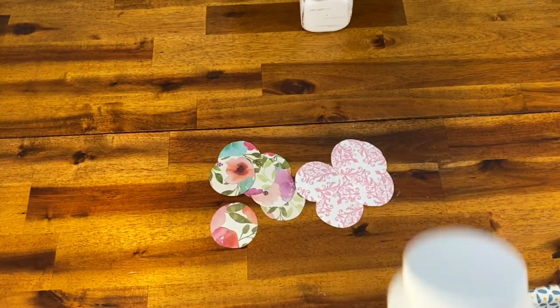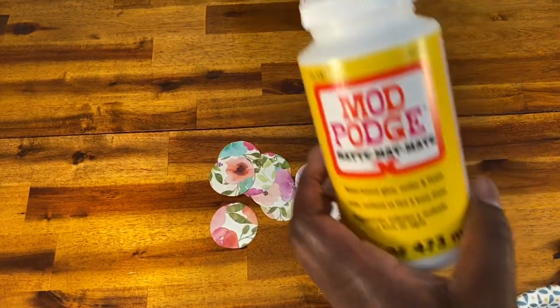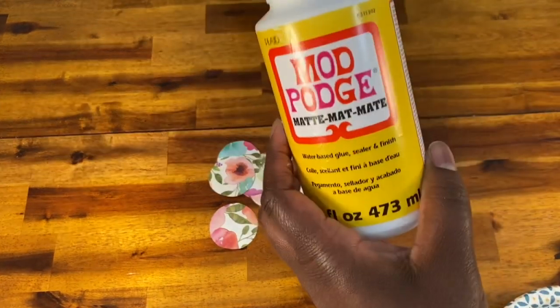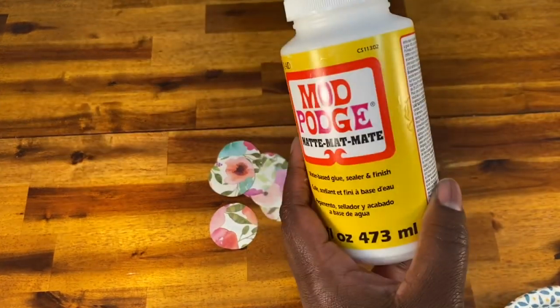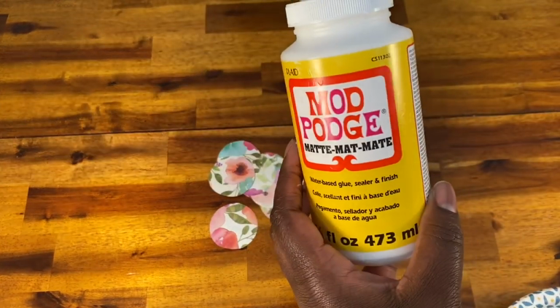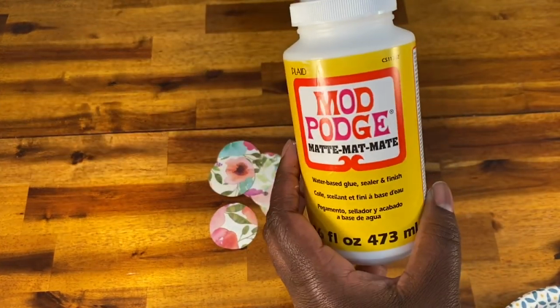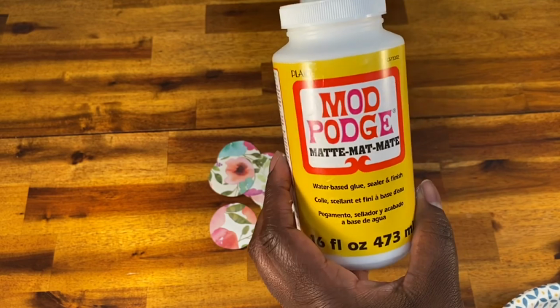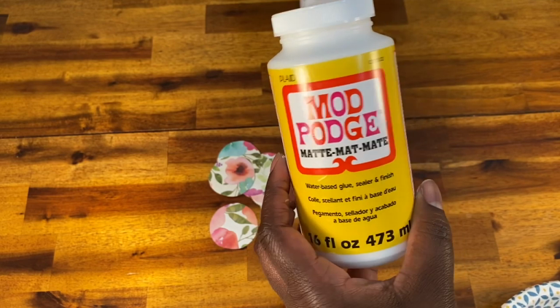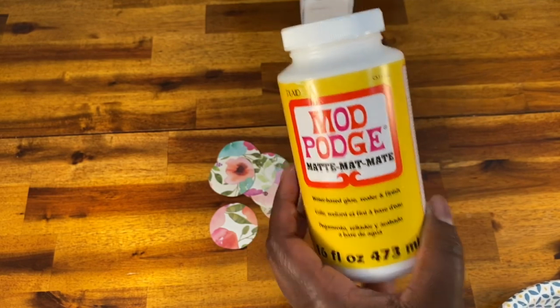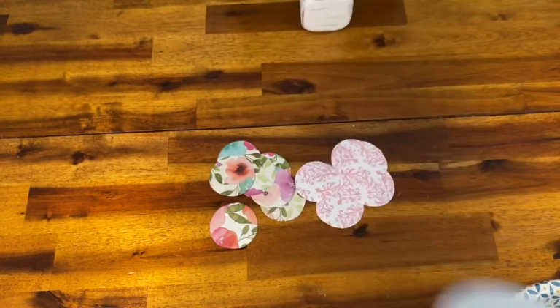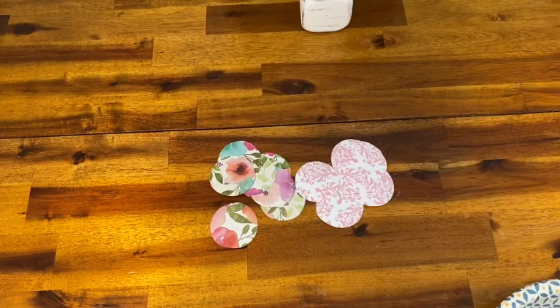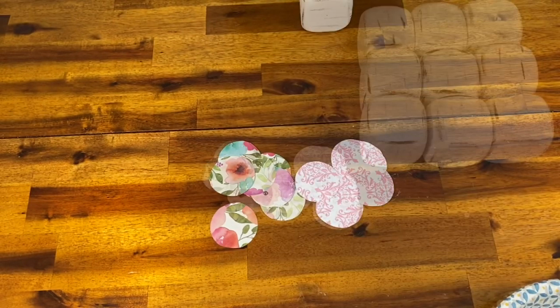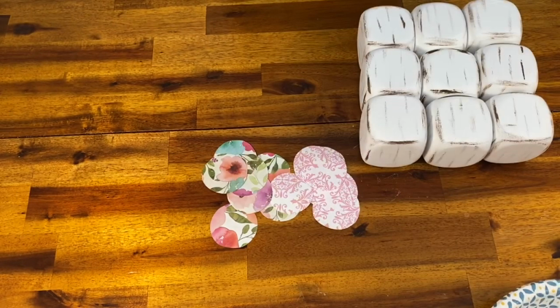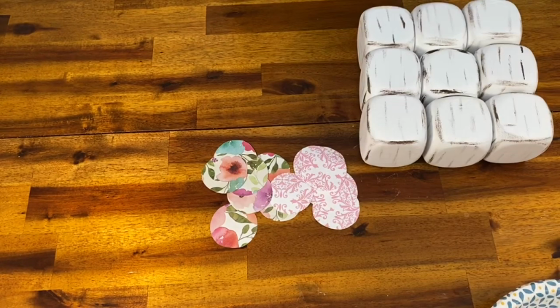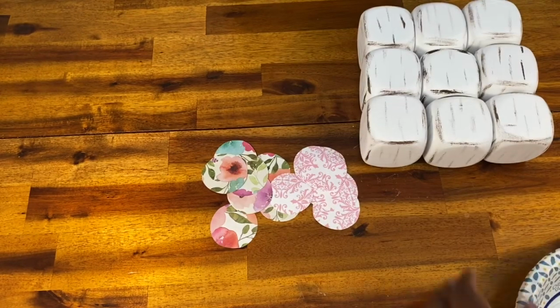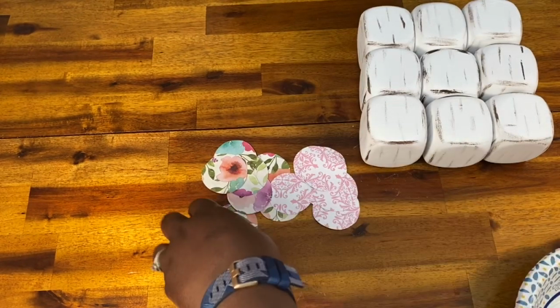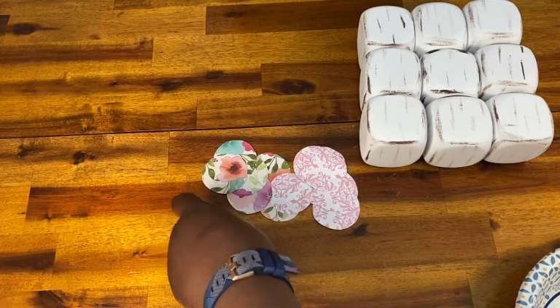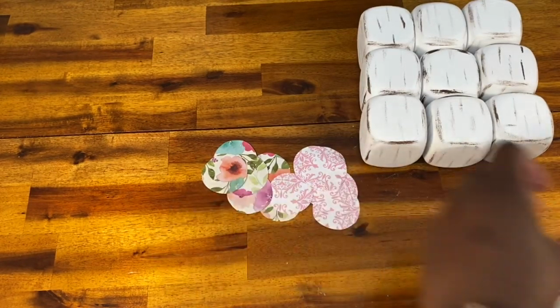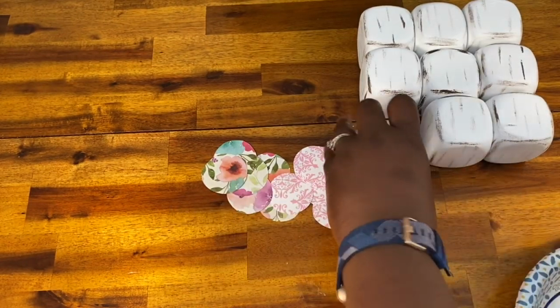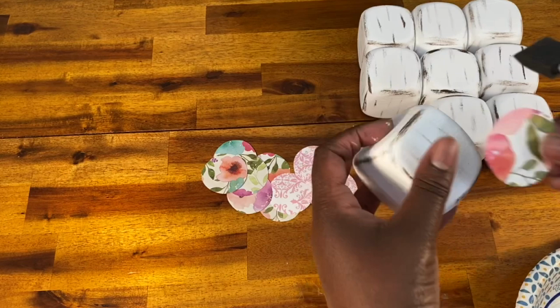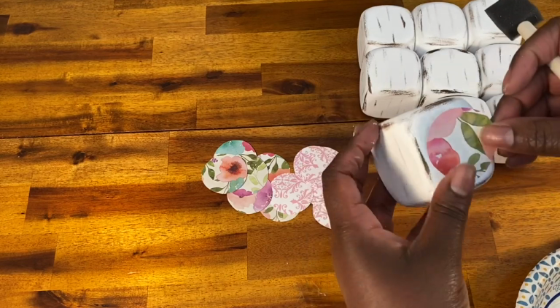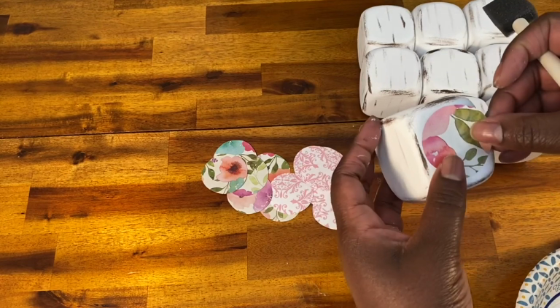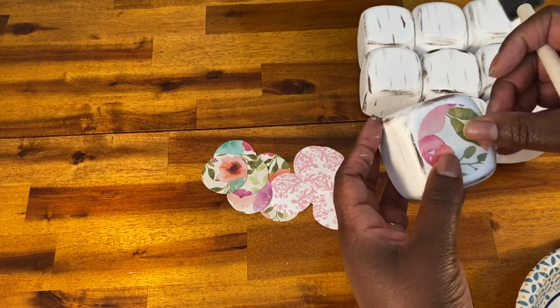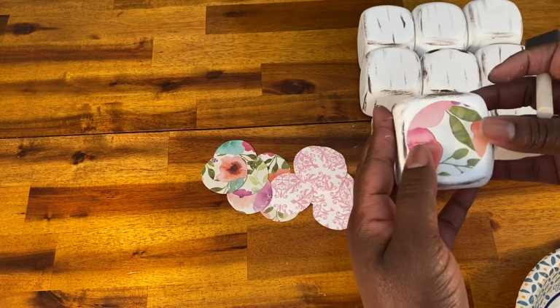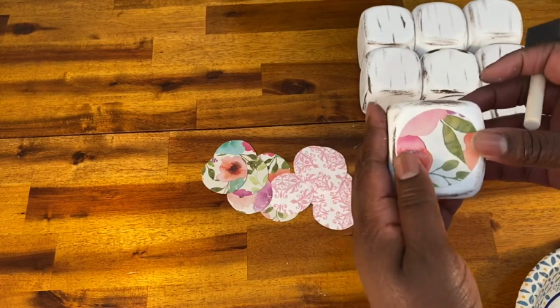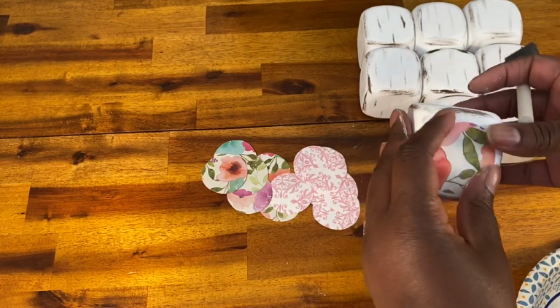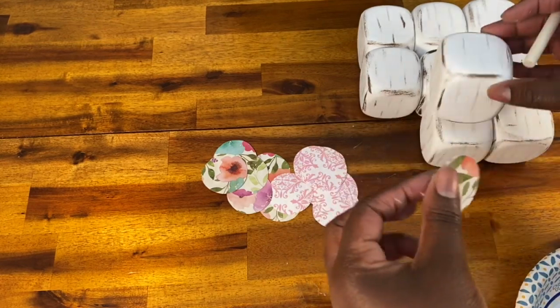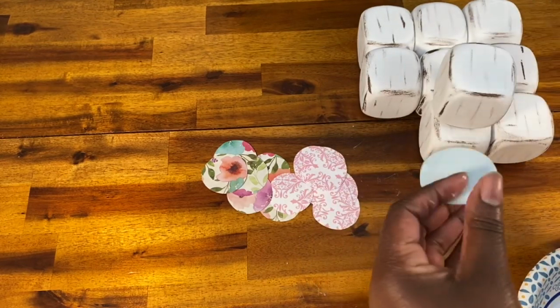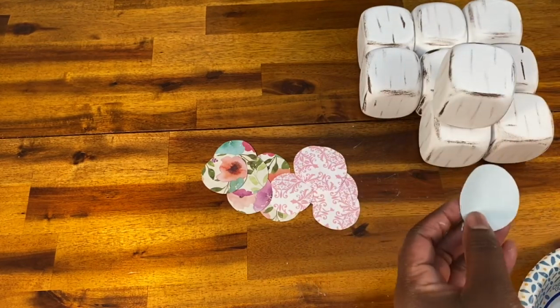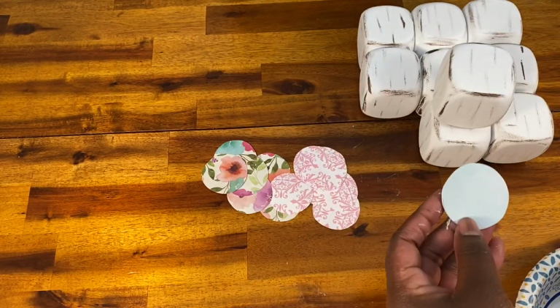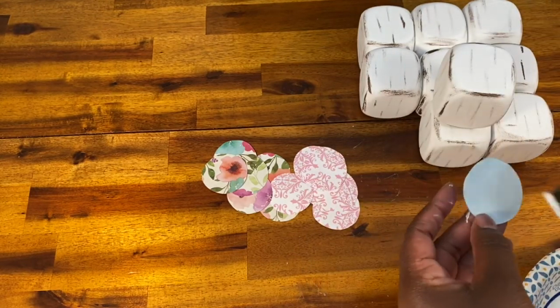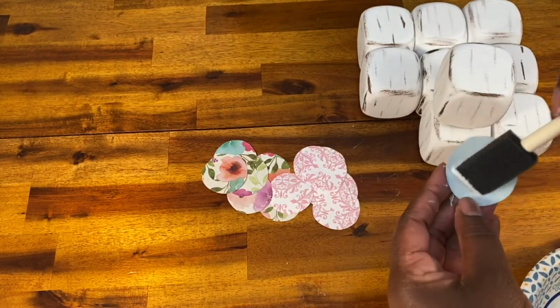Once I have all my circles cut out, it's time to attach them to my game pieces. I'm just going to use Mod Podge, put a little bit on the back, and then attach them to the dice.